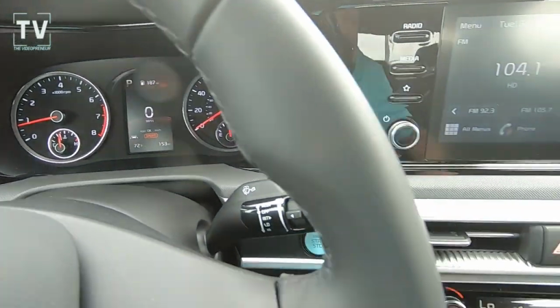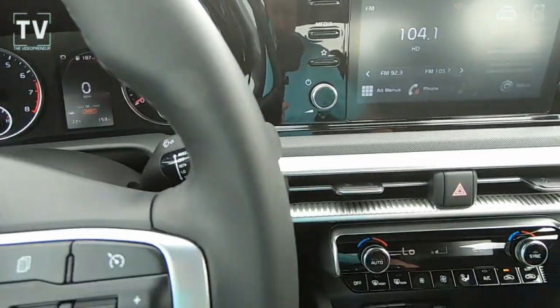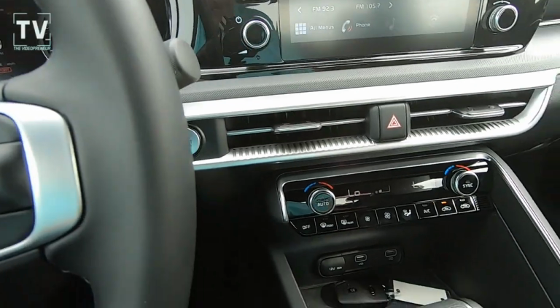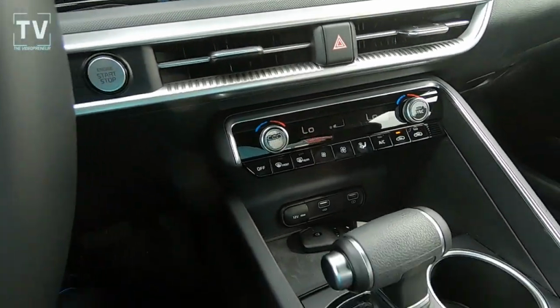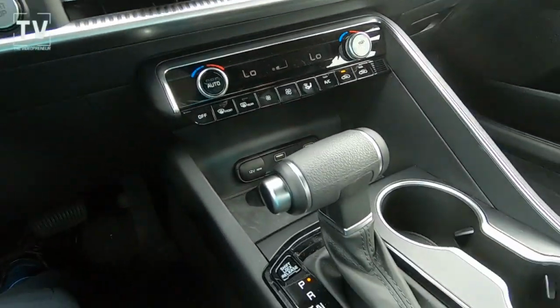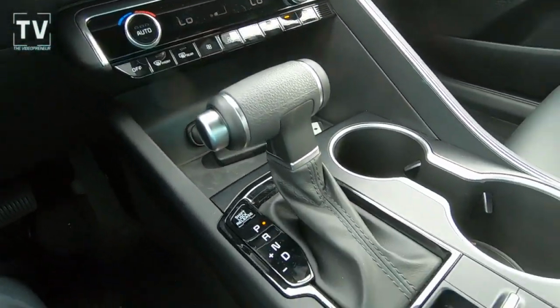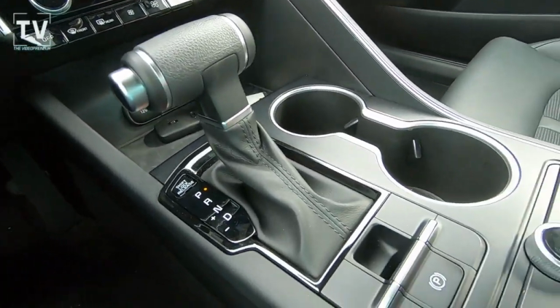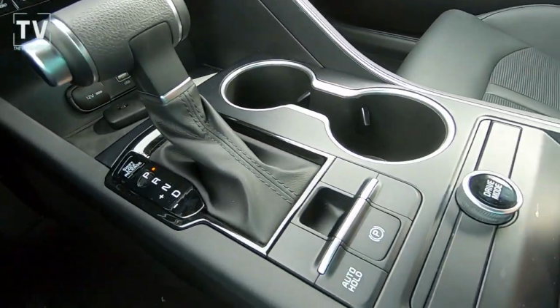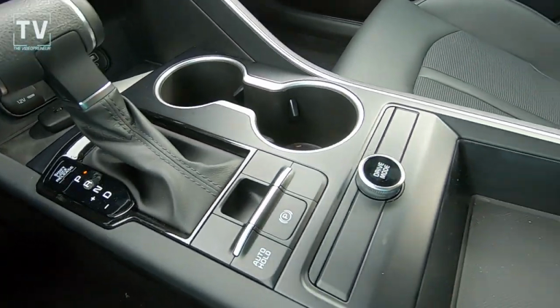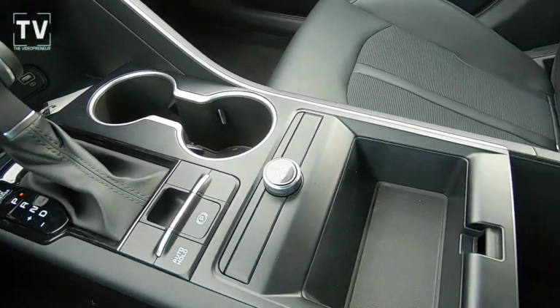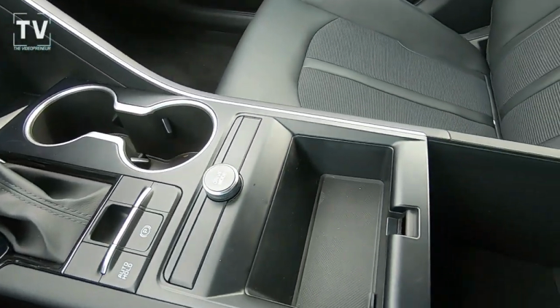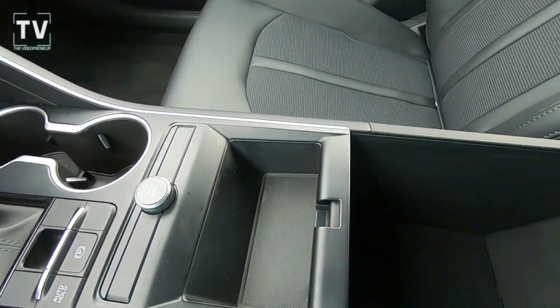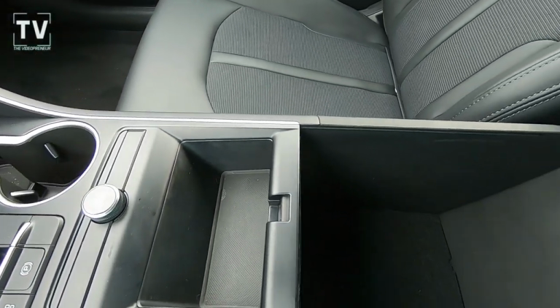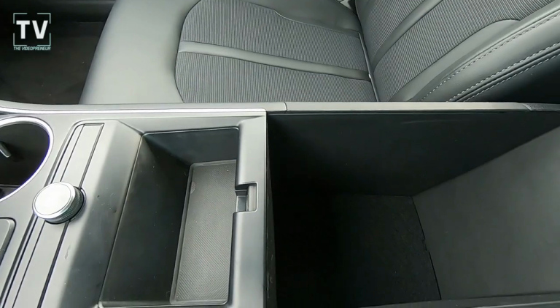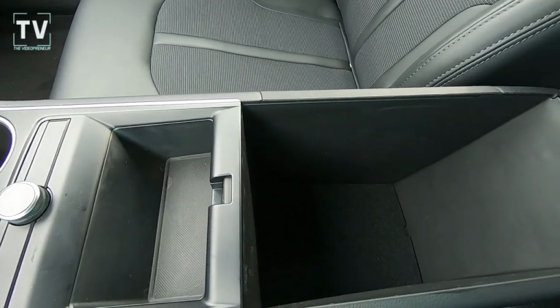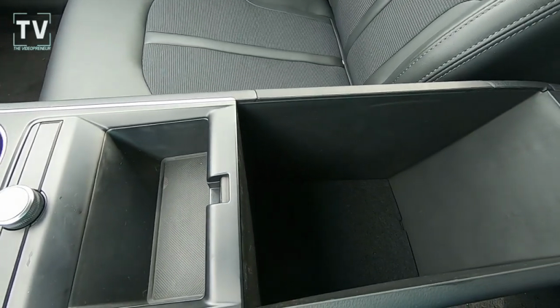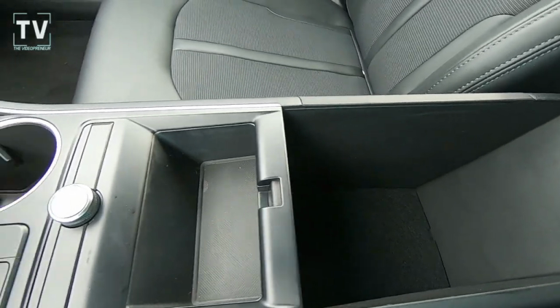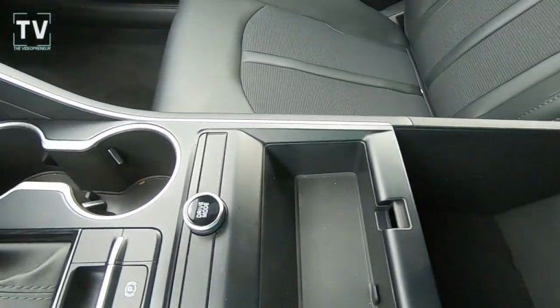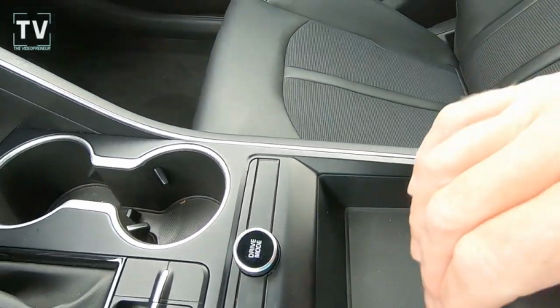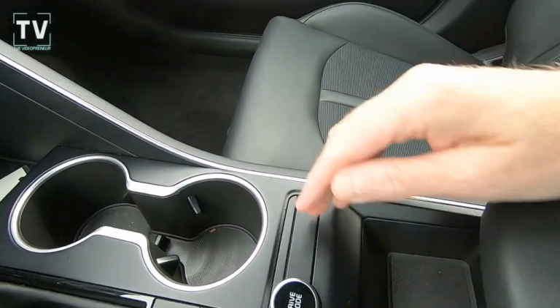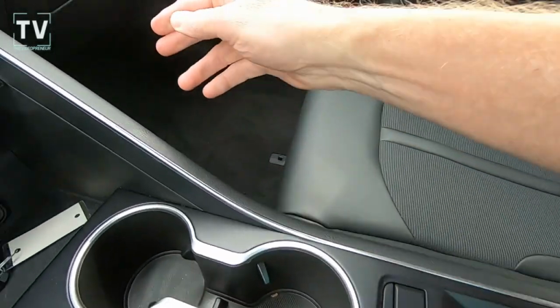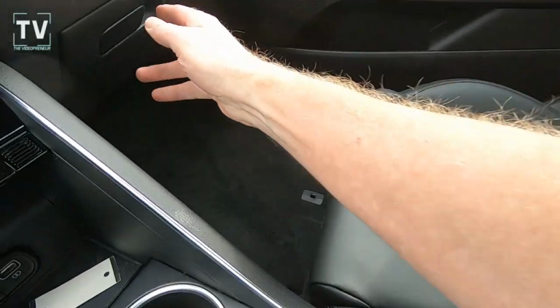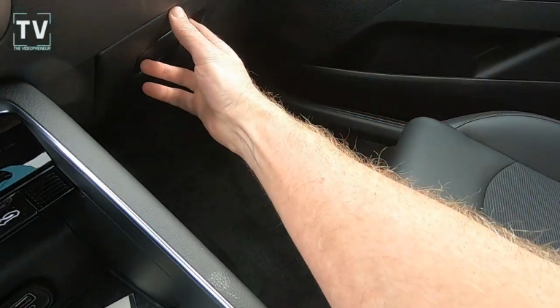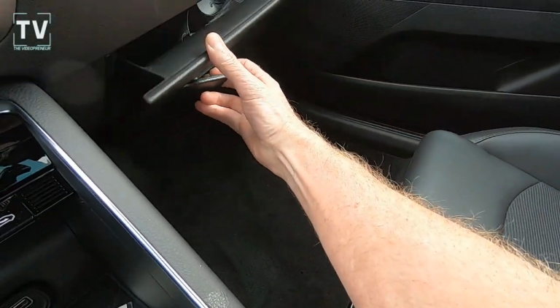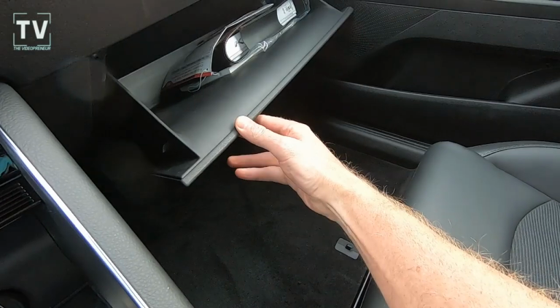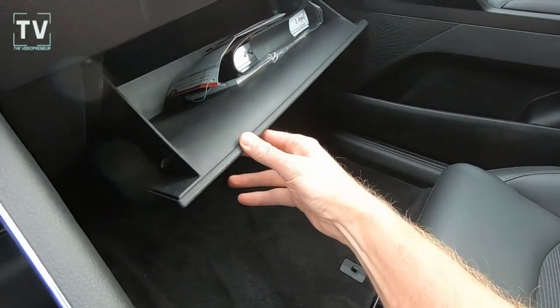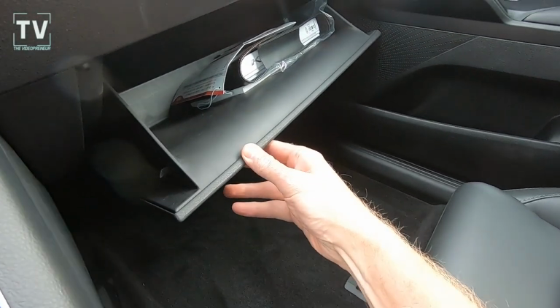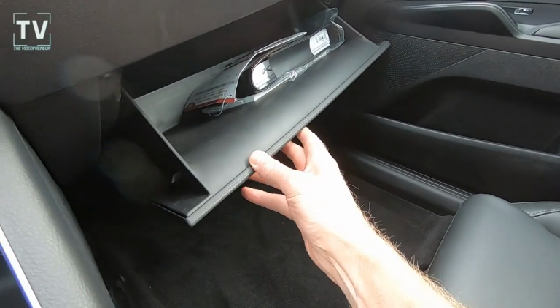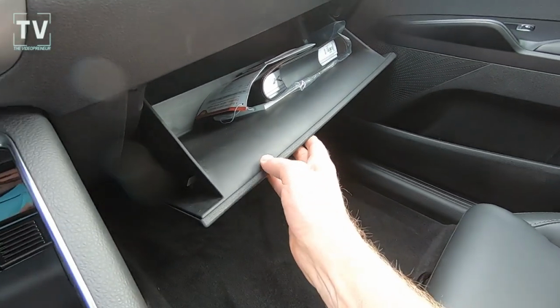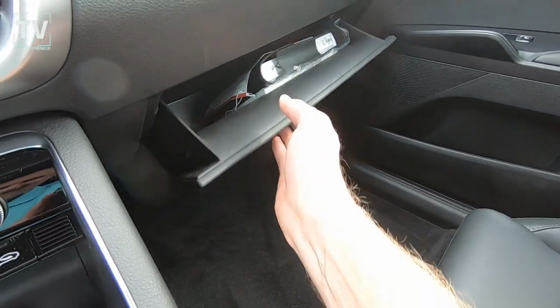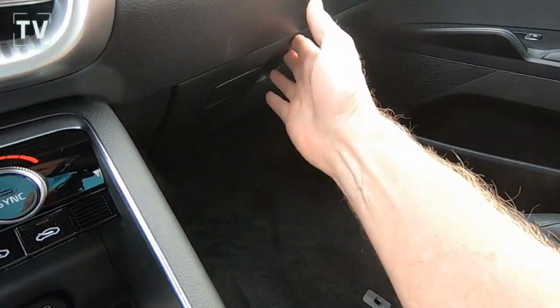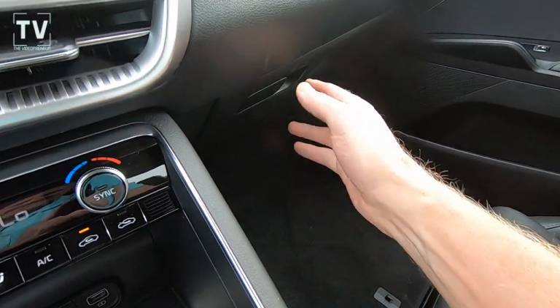Dual zone climate control. Steering wheel controls with Bluetooth, audio, and cruise. Here we have the center console, and the glove box with all the manuals.